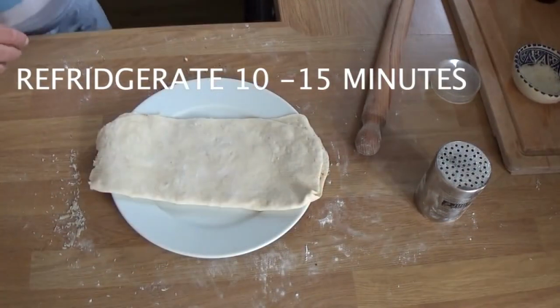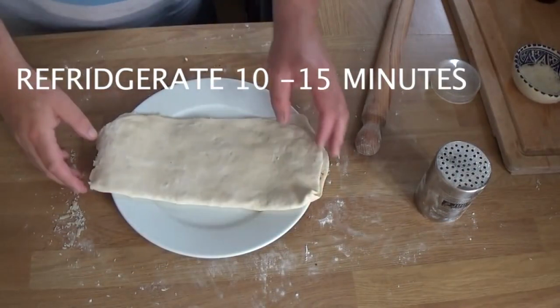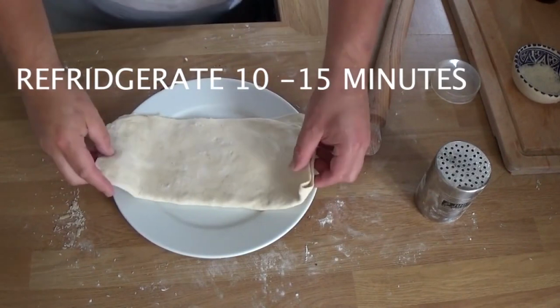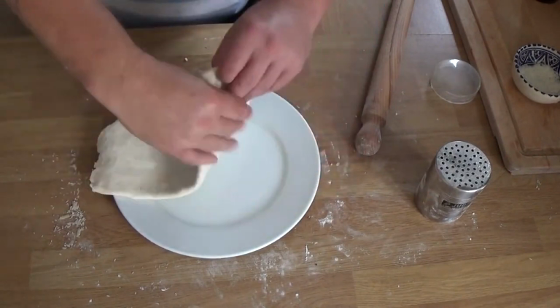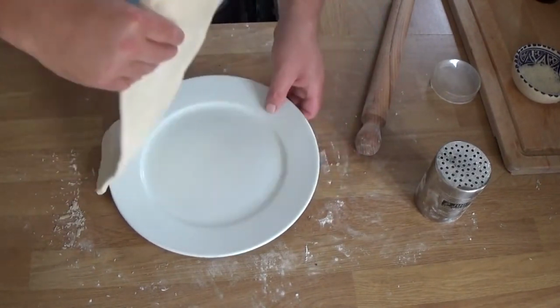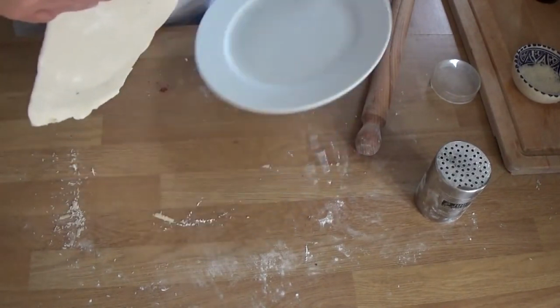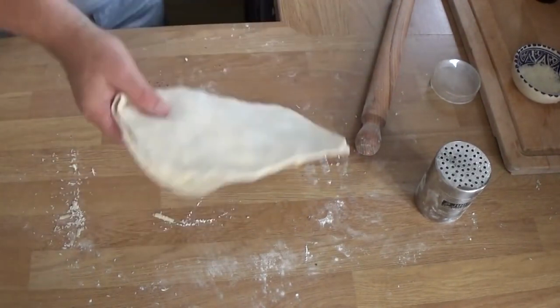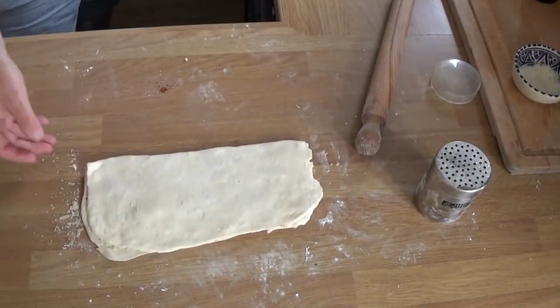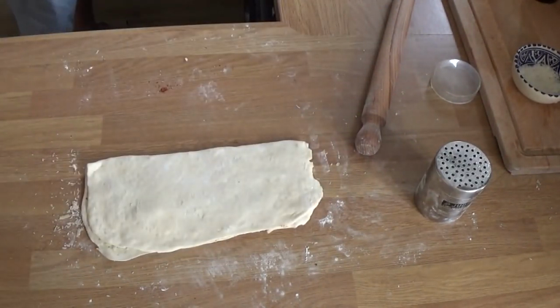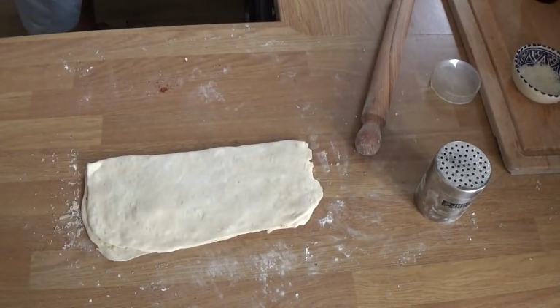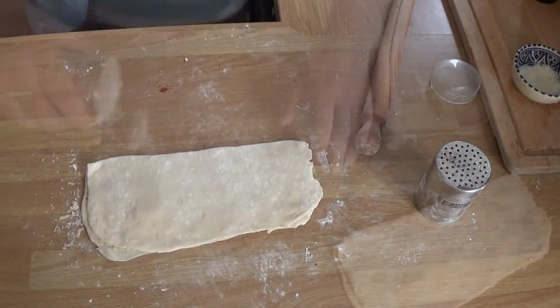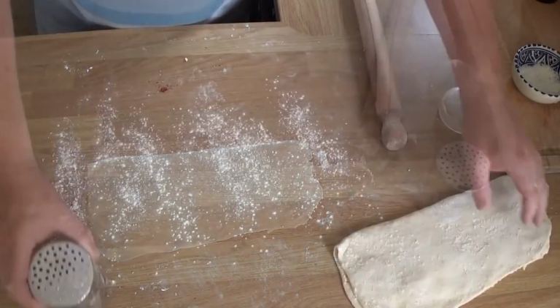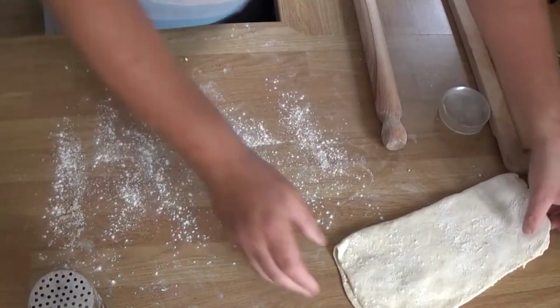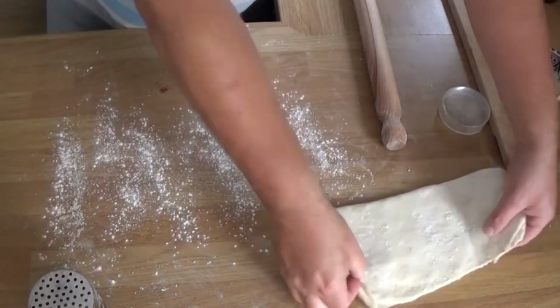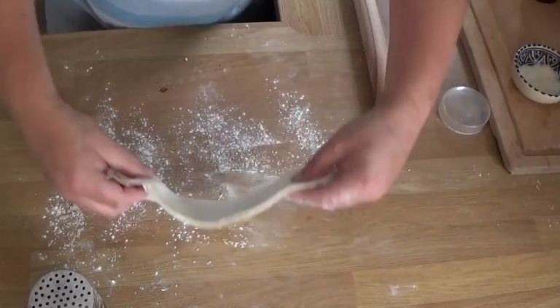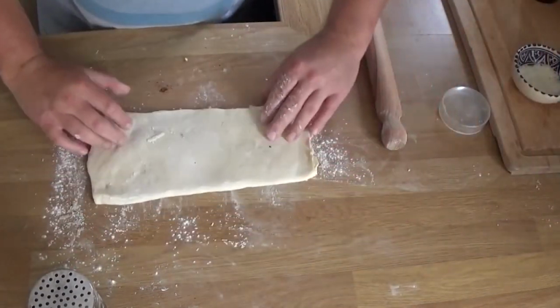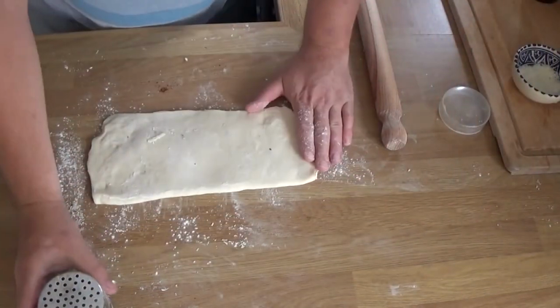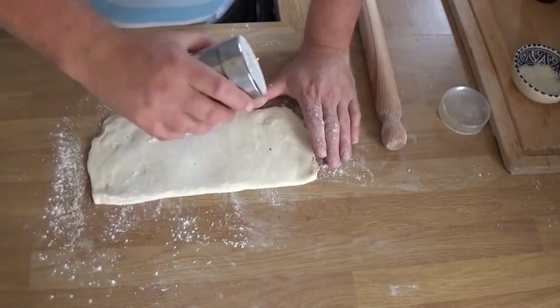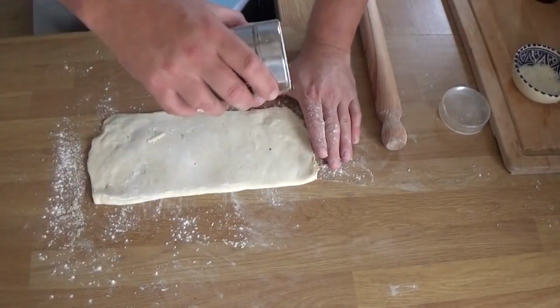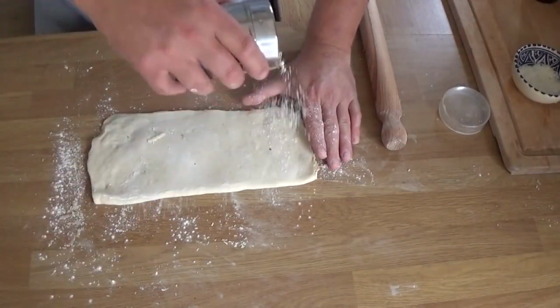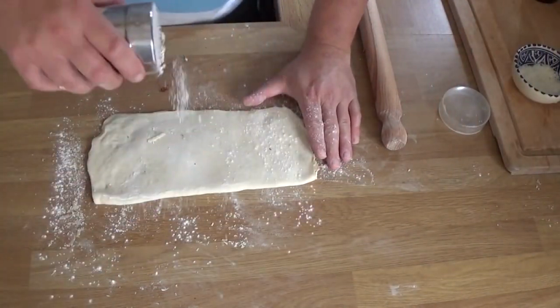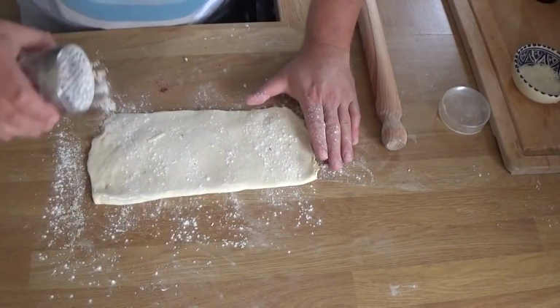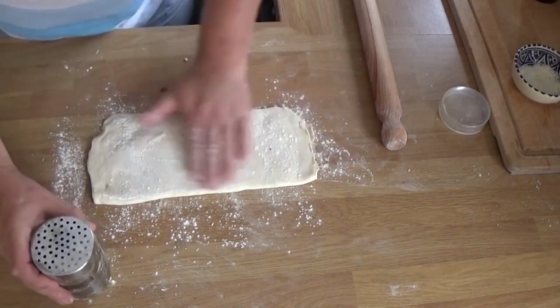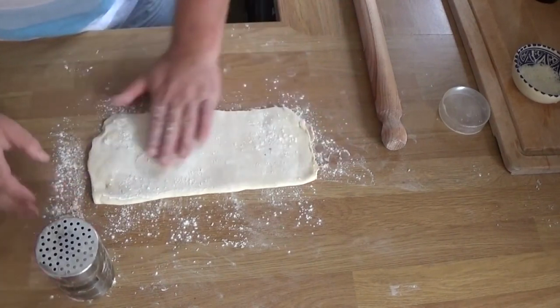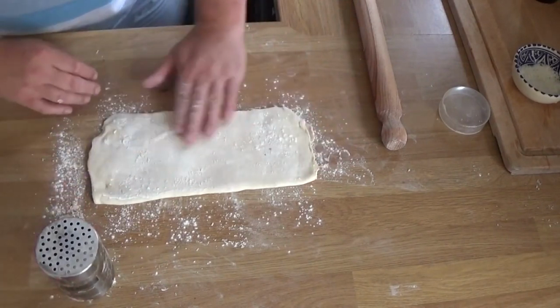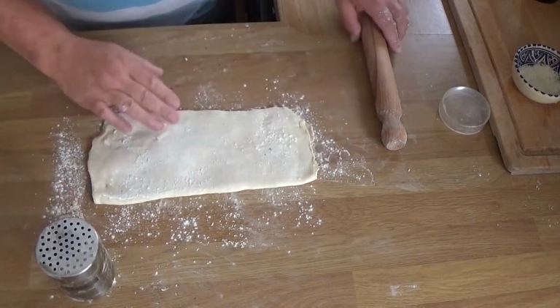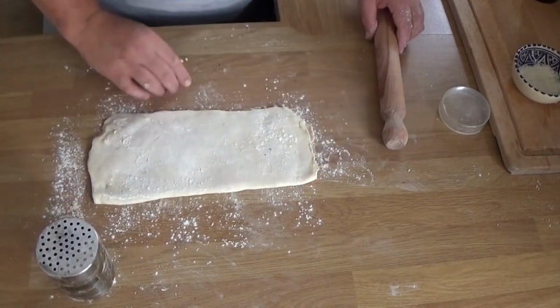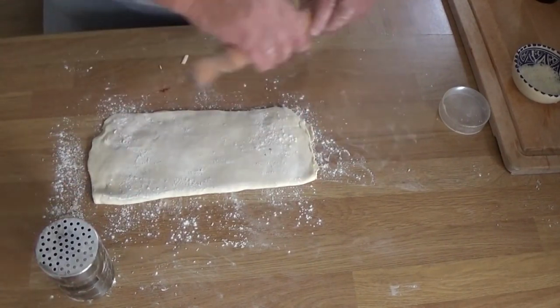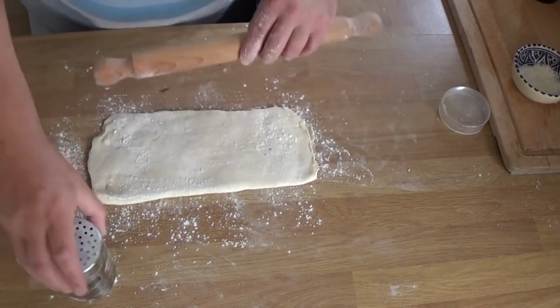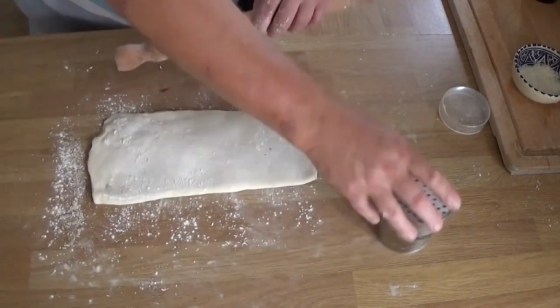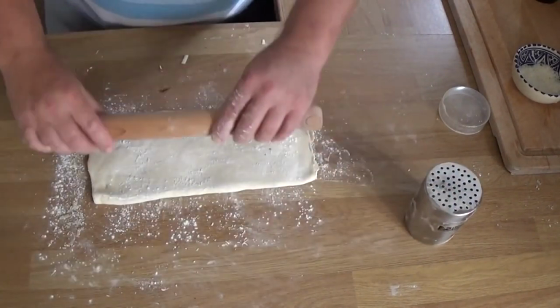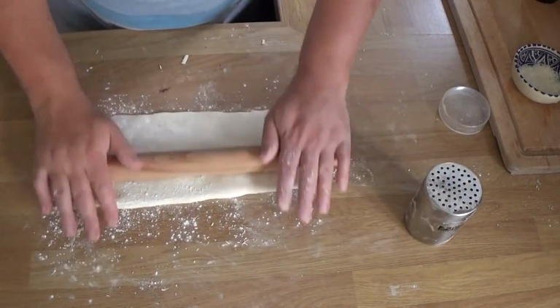10 to 15 minutes later, here it is again. You do have to use flour when rolling this stuff, but try not to use an excess — and if you do have a bit too much on it, you can always brush it off.